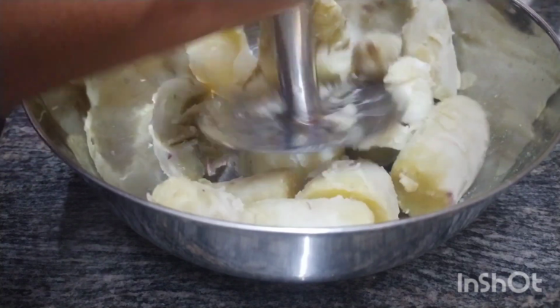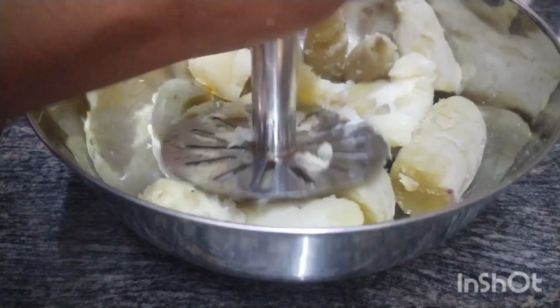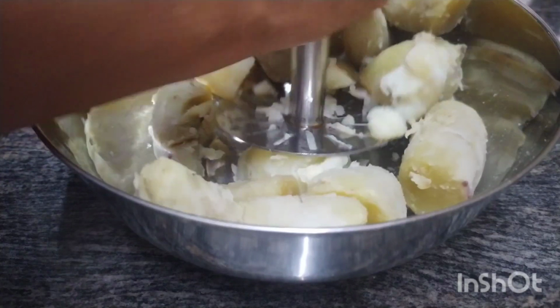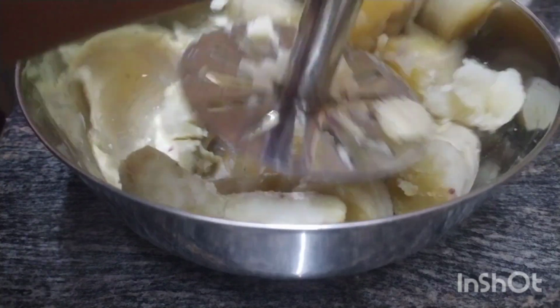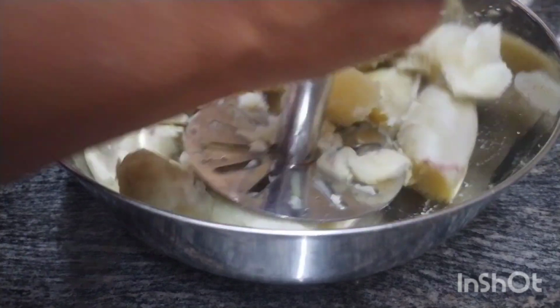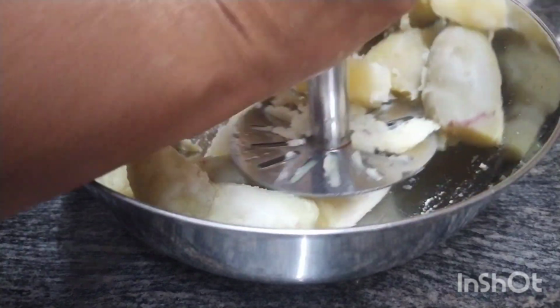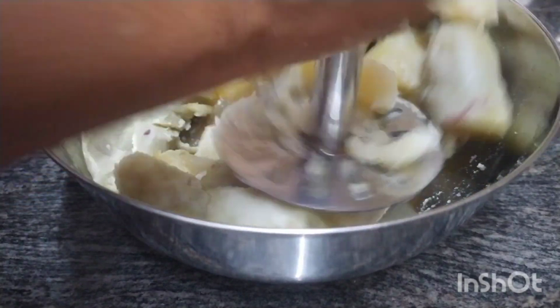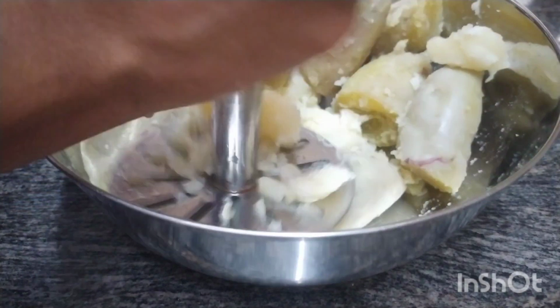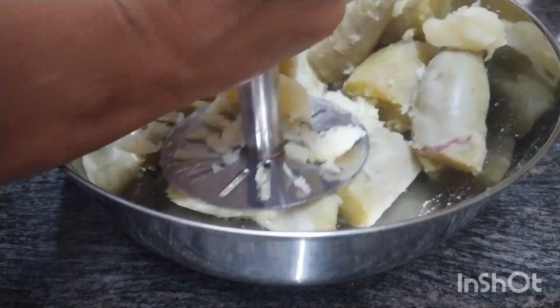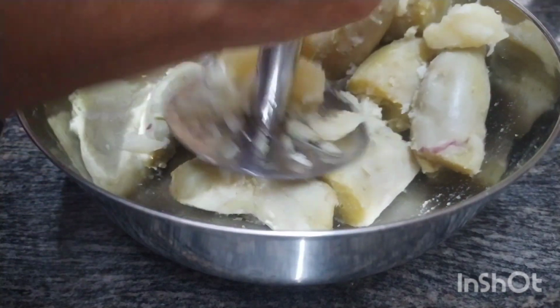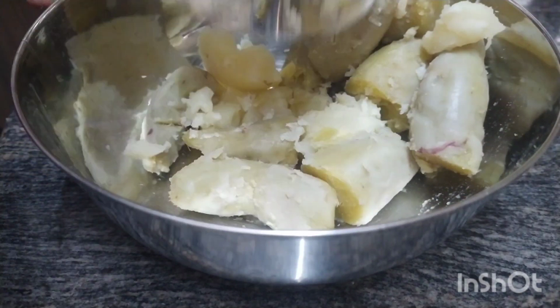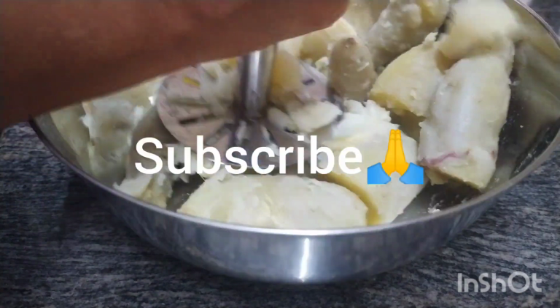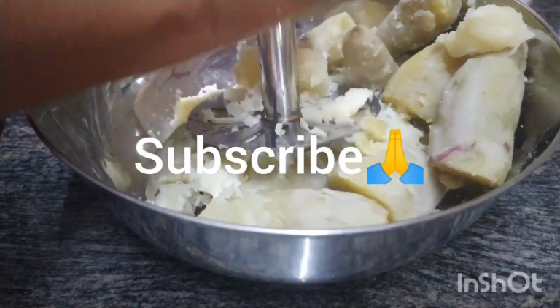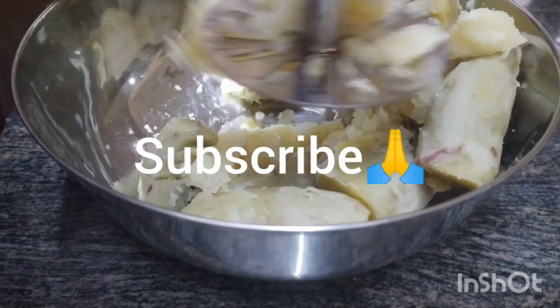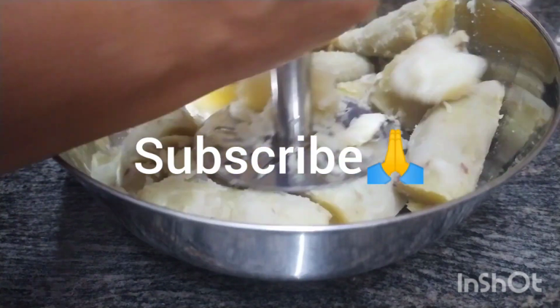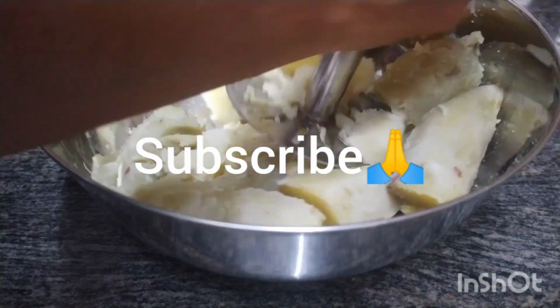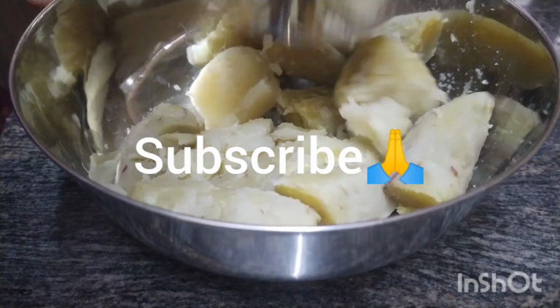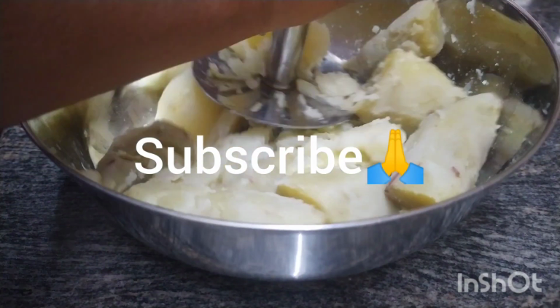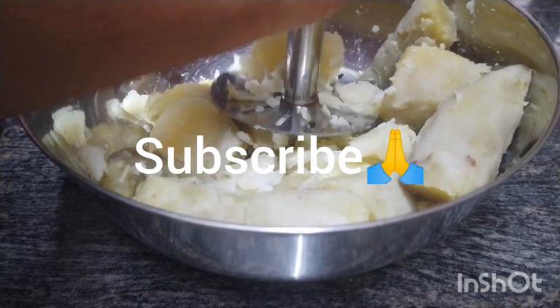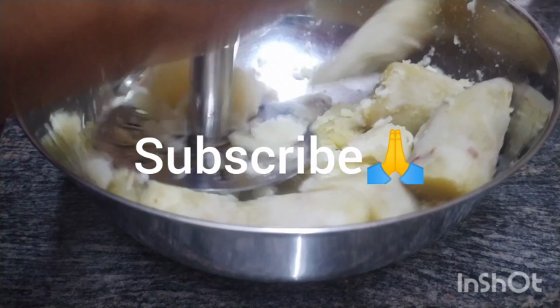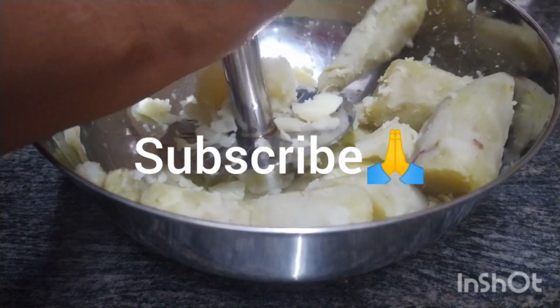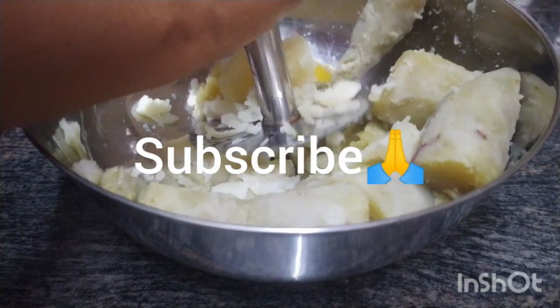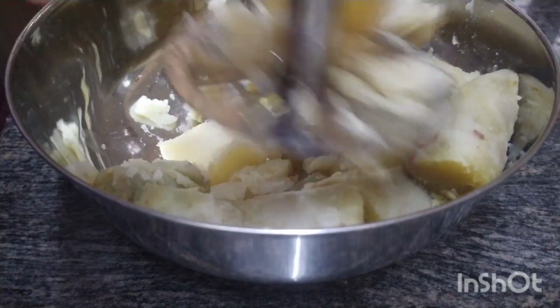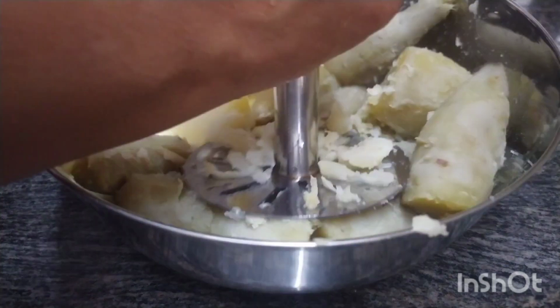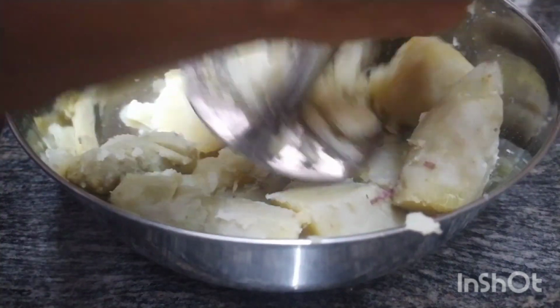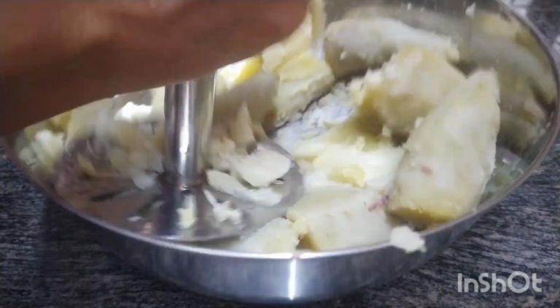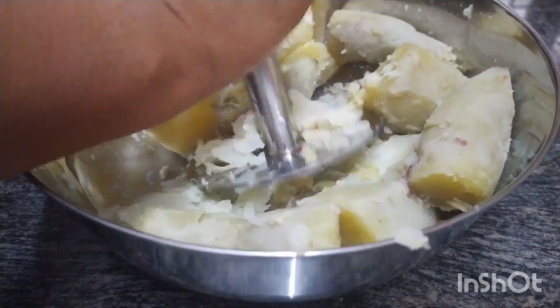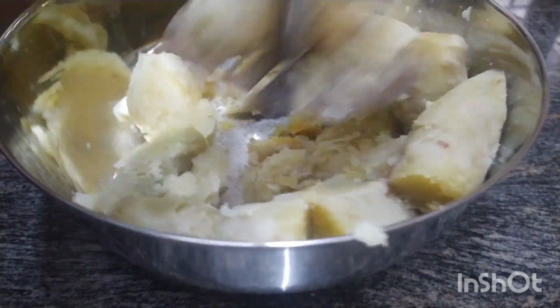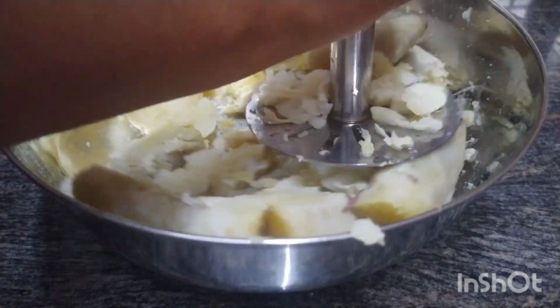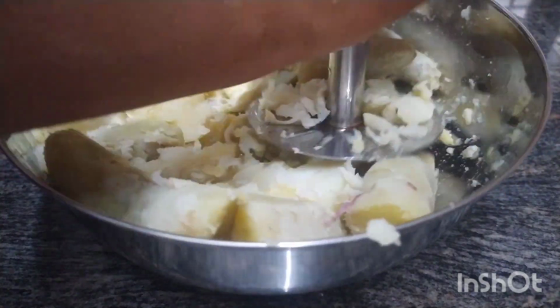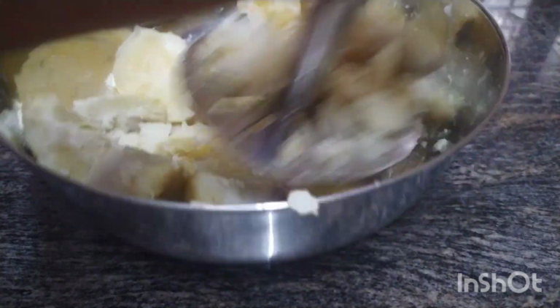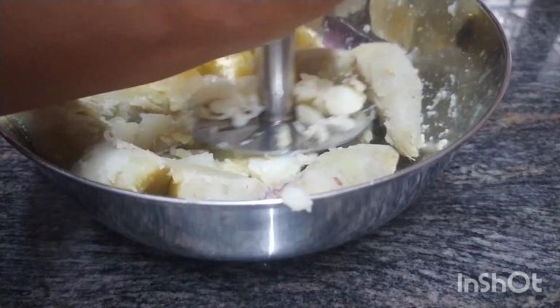If you want to watch this video, subscribe to the channel. Please press the bell icon and choose the bell icon so you can see the notifications on the channel.